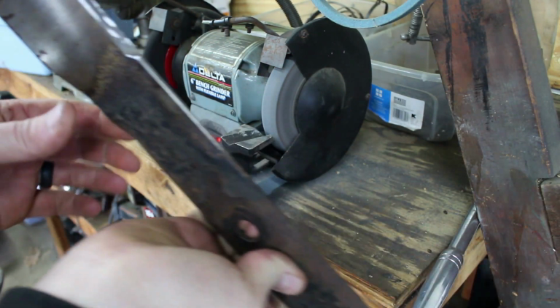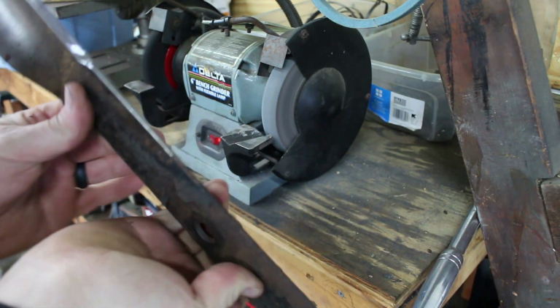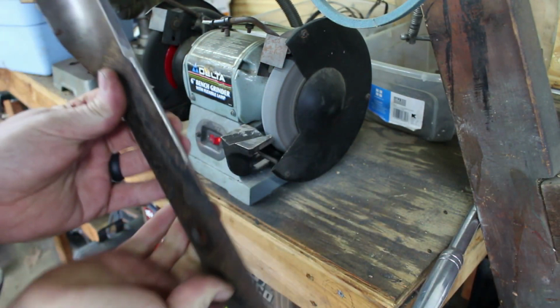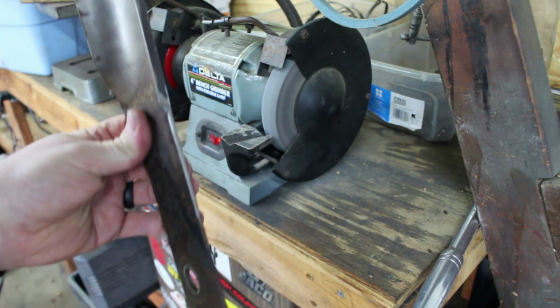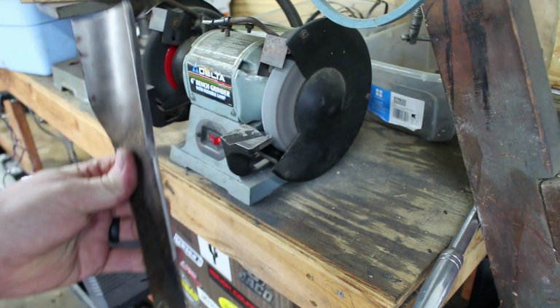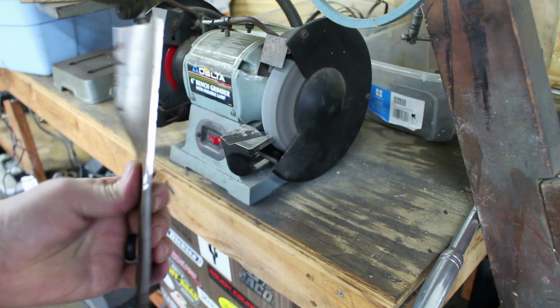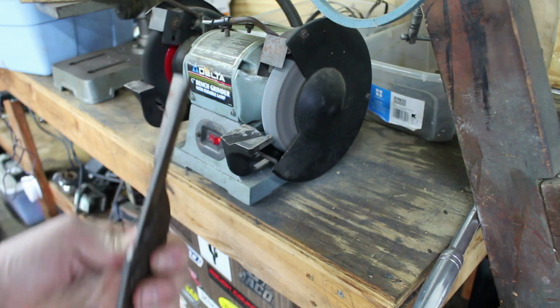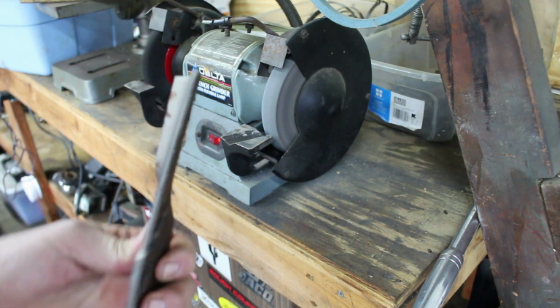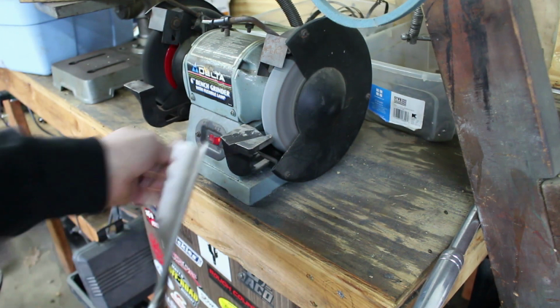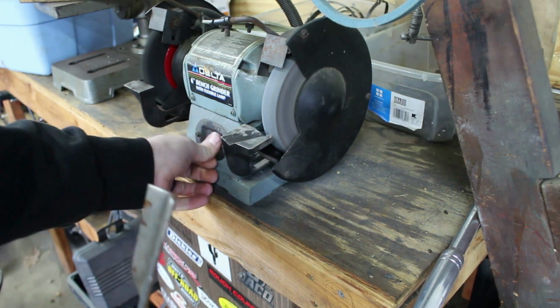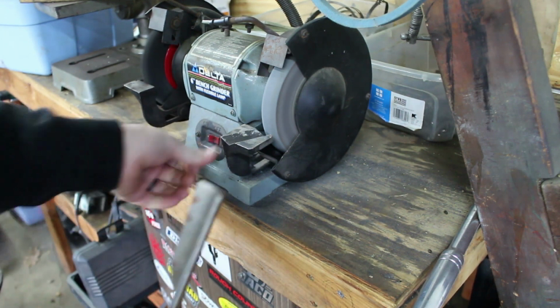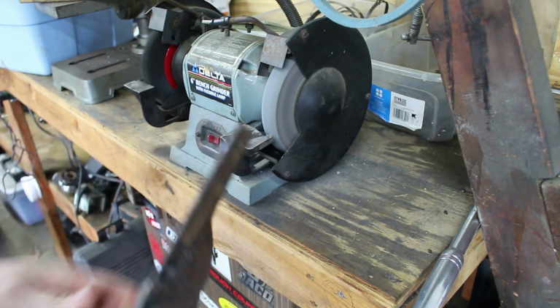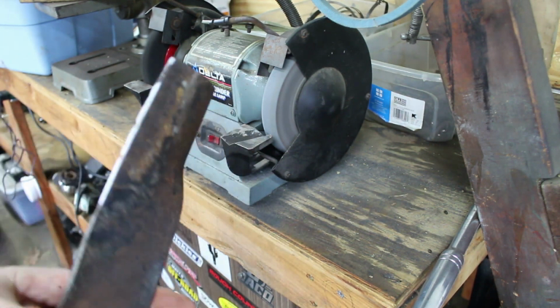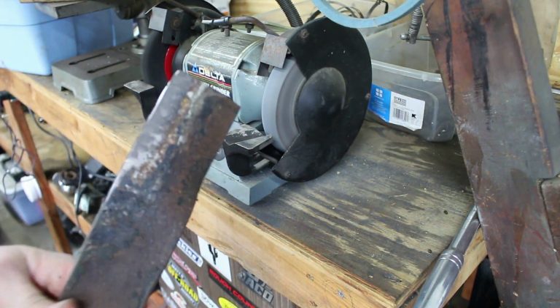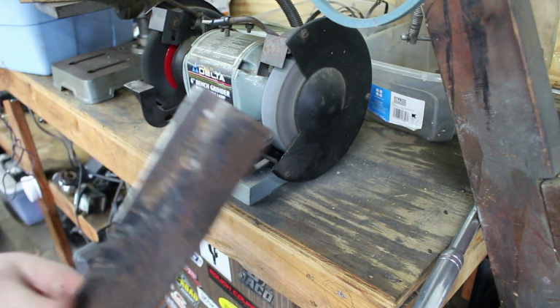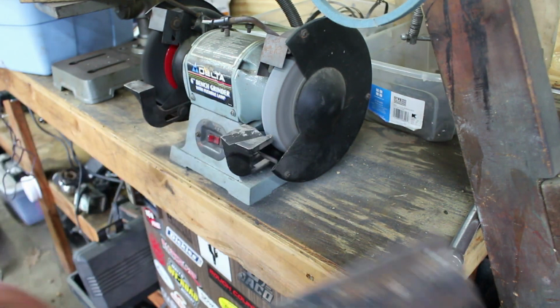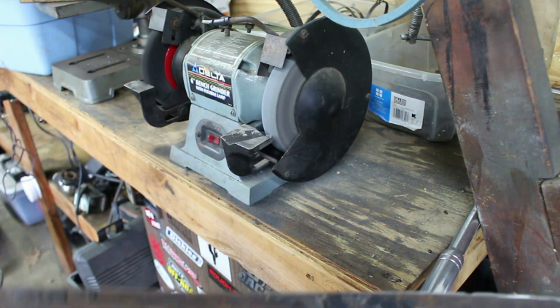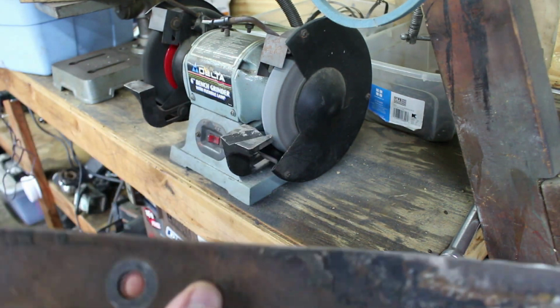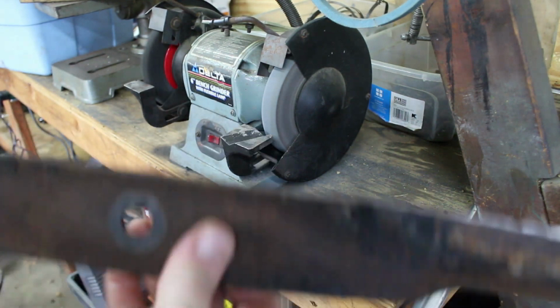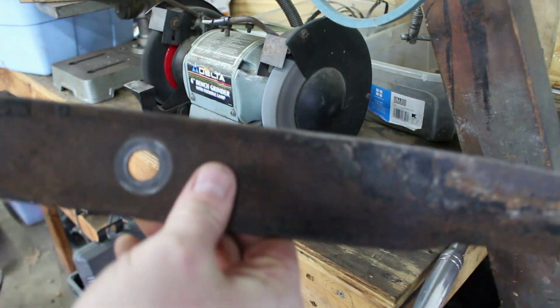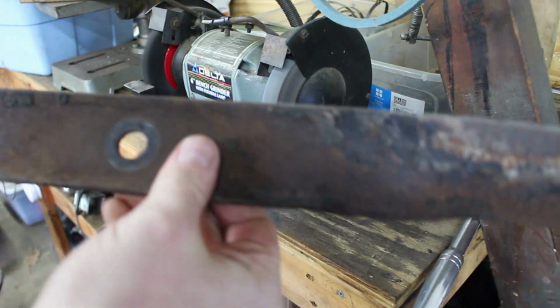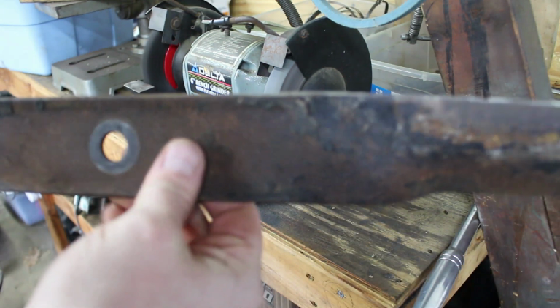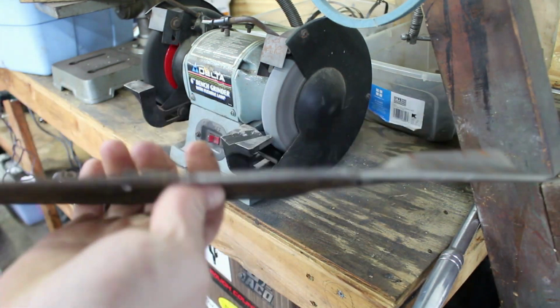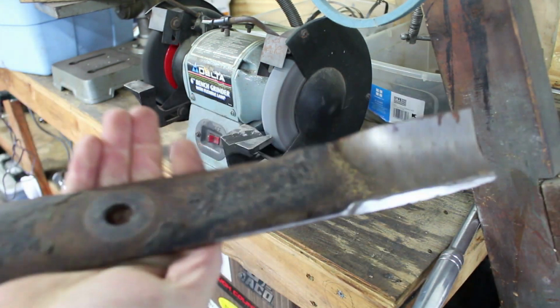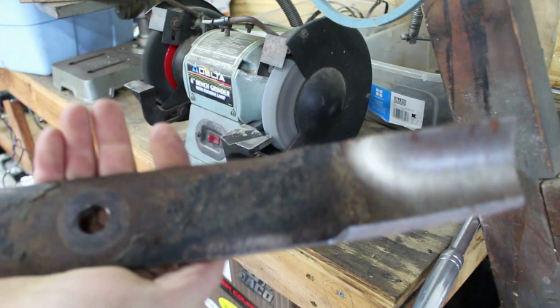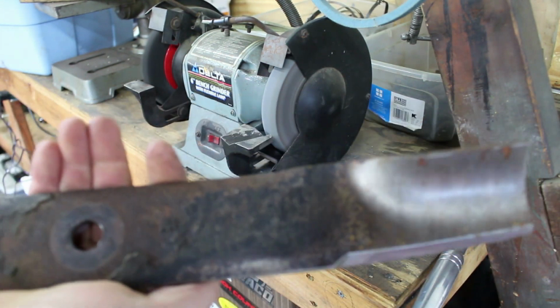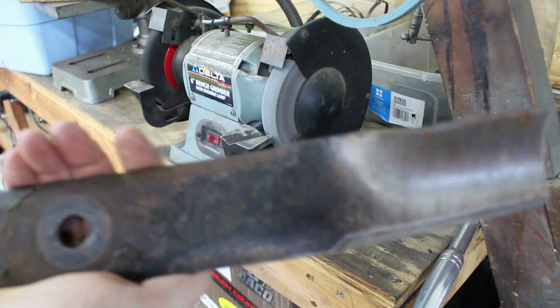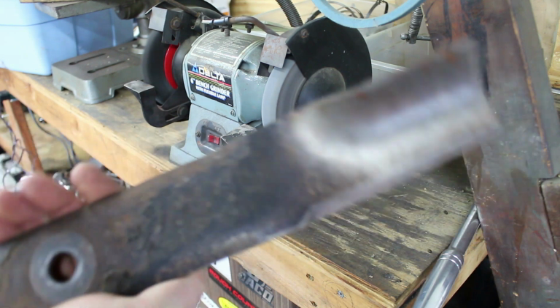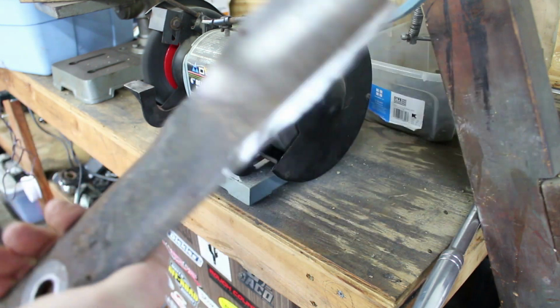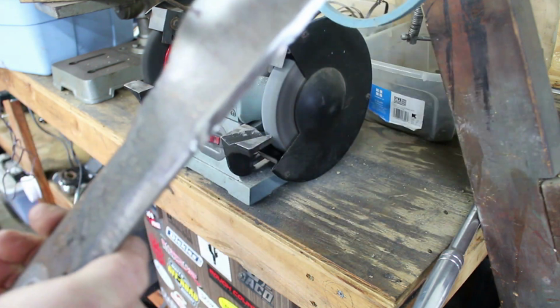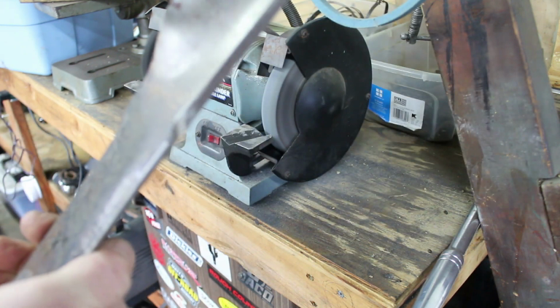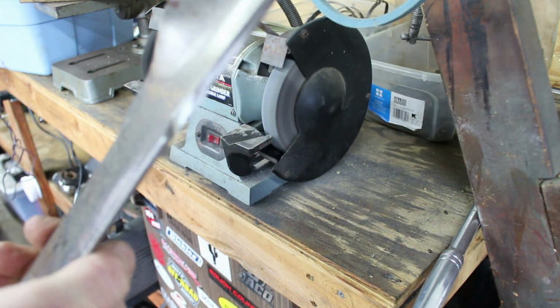That's a lot sharper than what it was. Comment down below if I'm doing this wrong — I've been doing it for a long time like this.